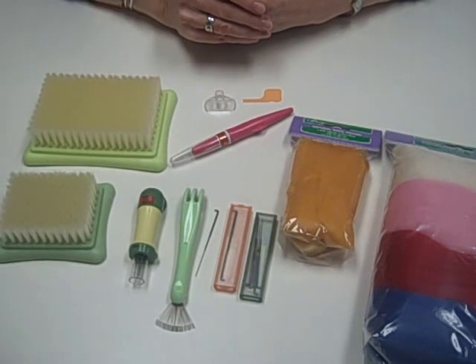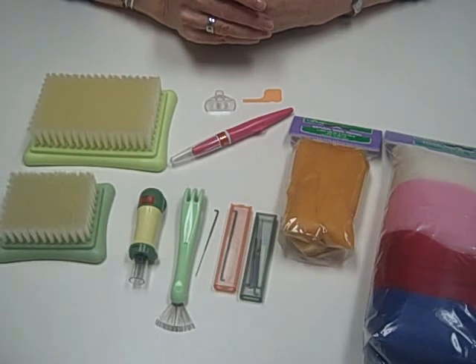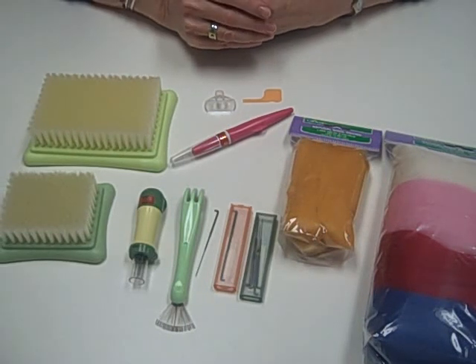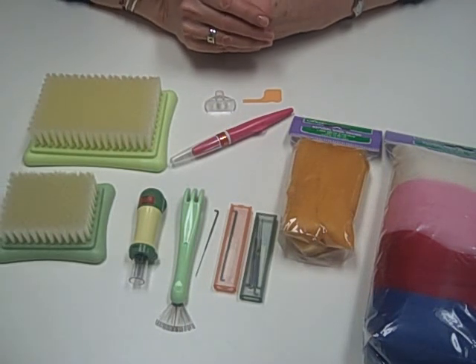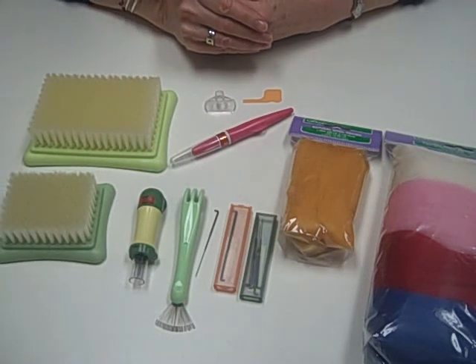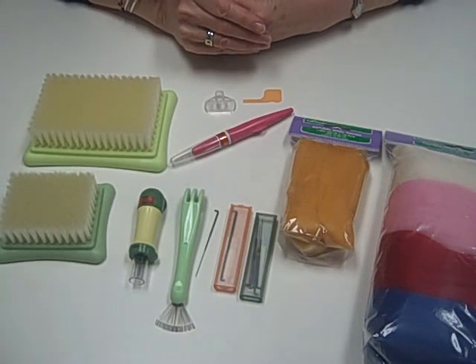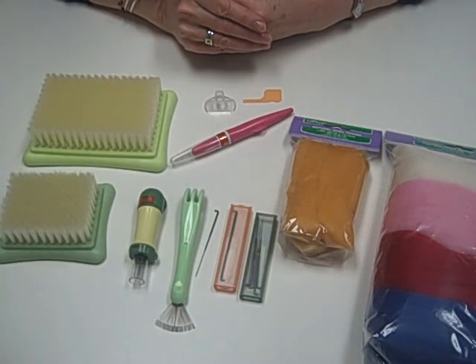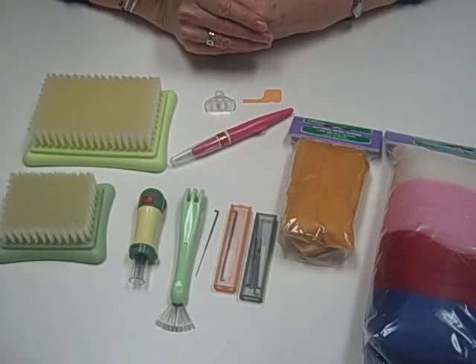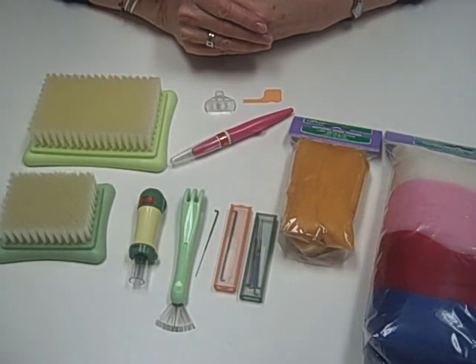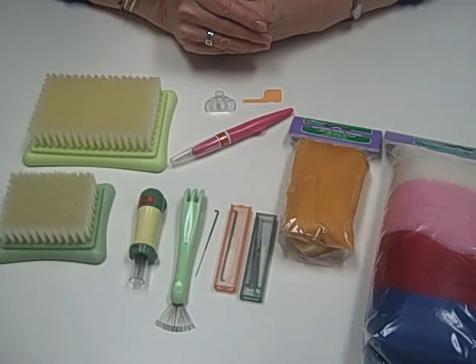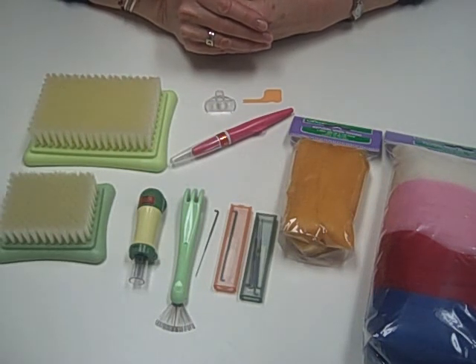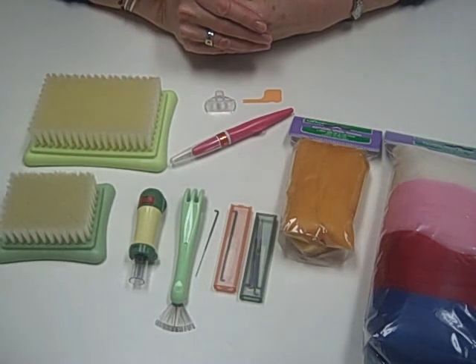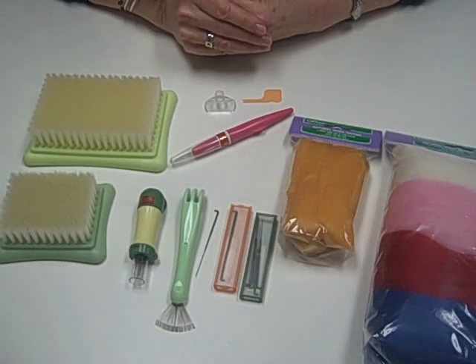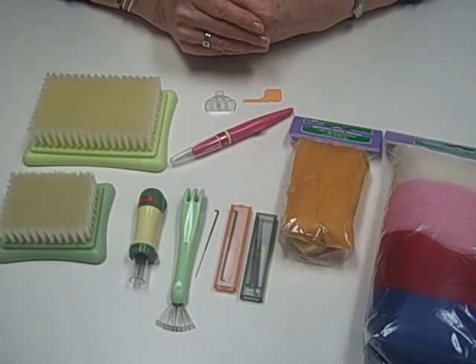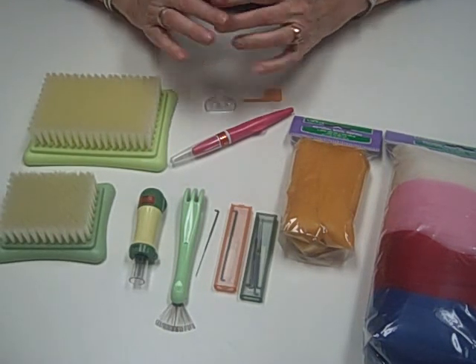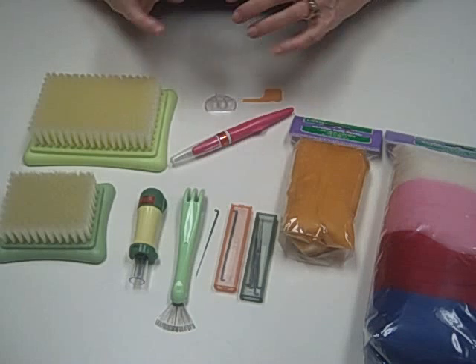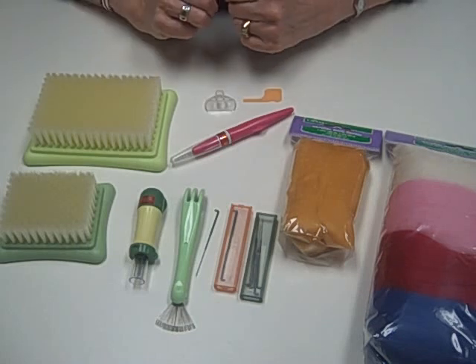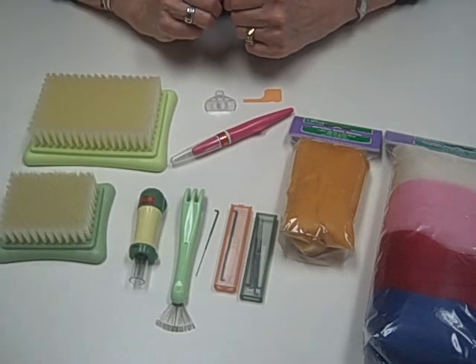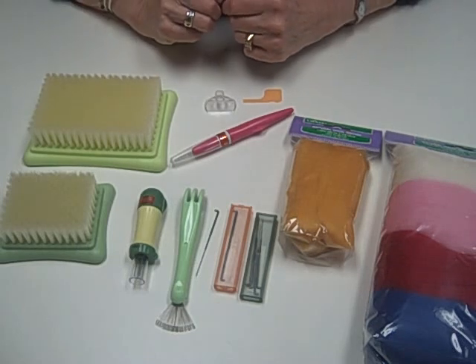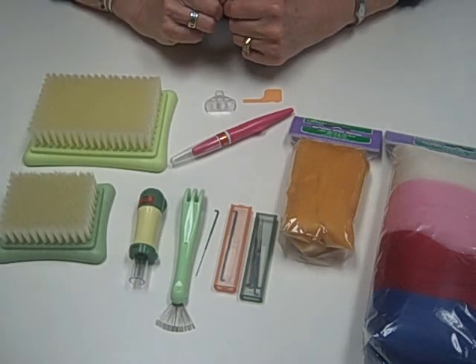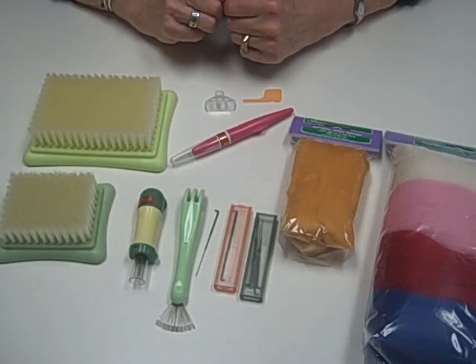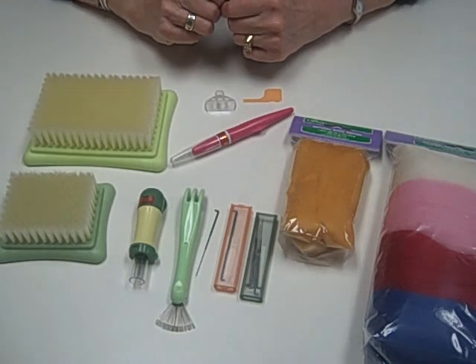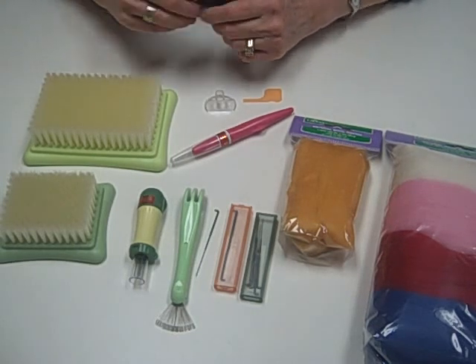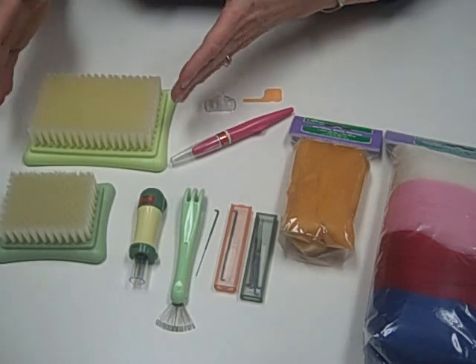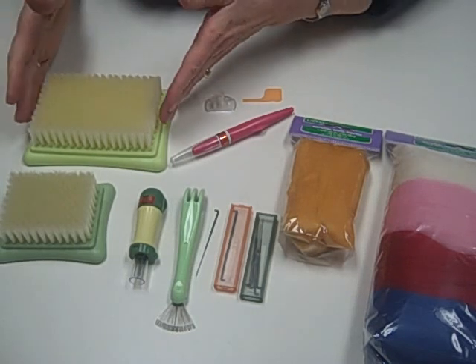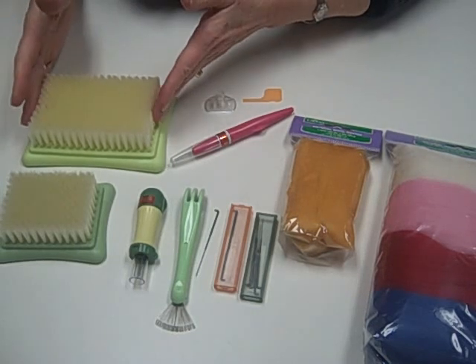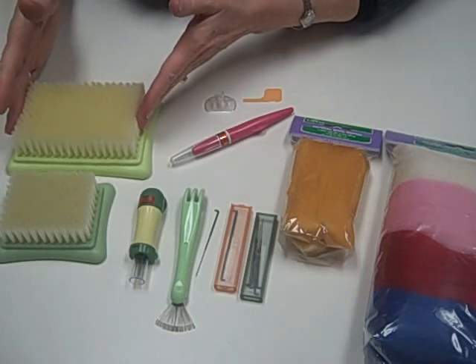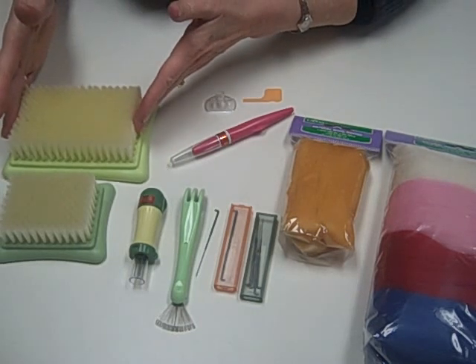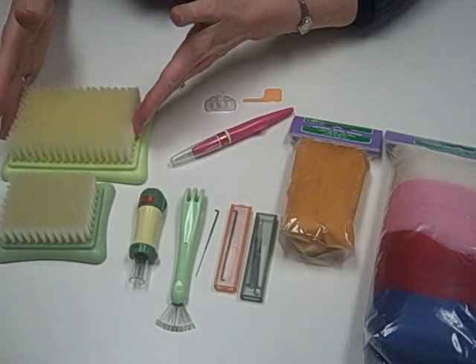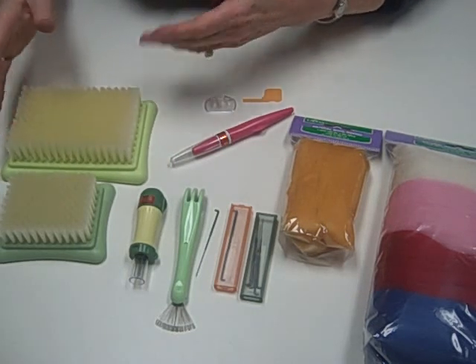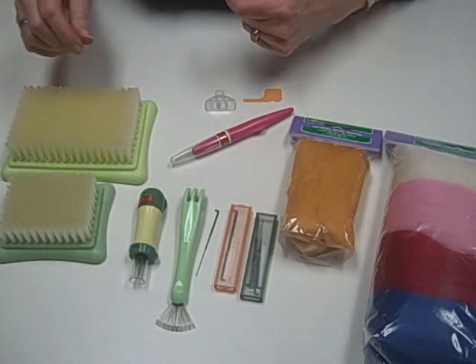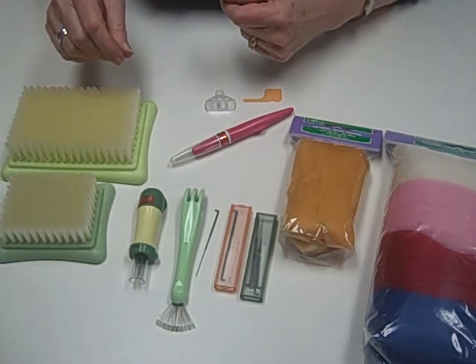This is Clover's needle felting program. I'd like to share with you all the different tools that we have. First of all, we have two sizes of brush mats.